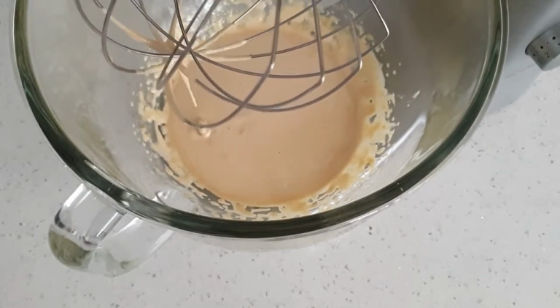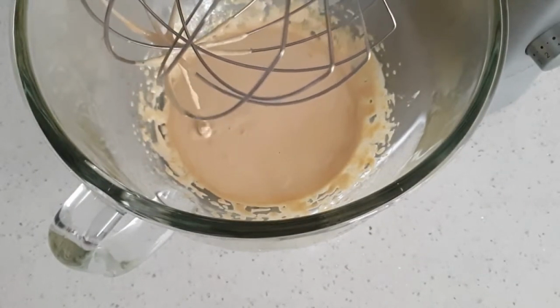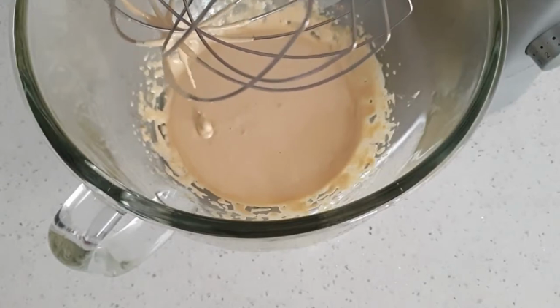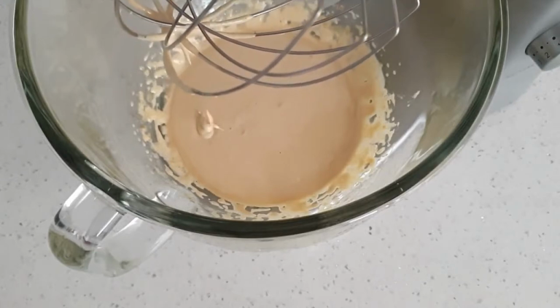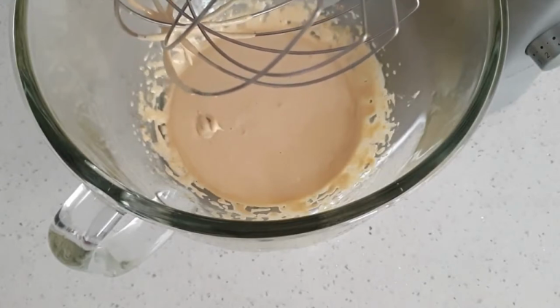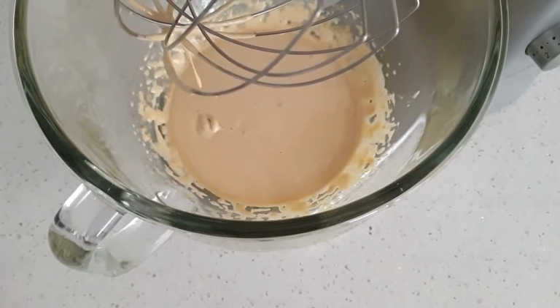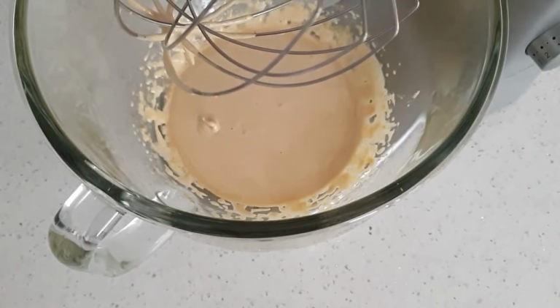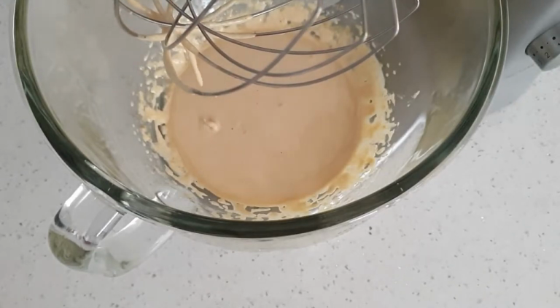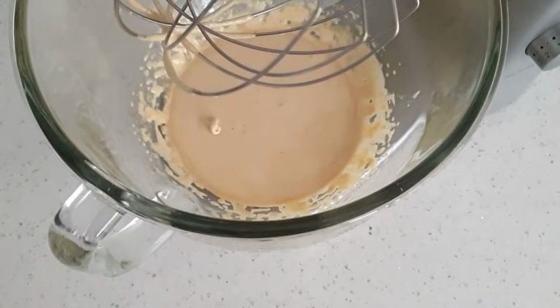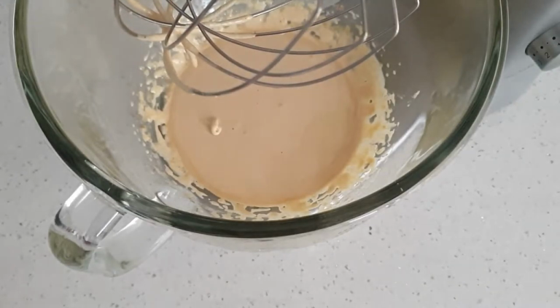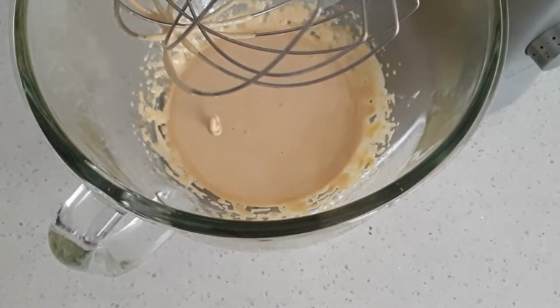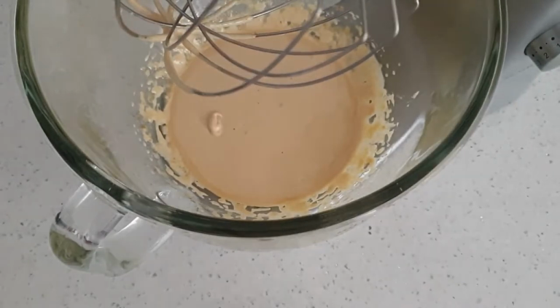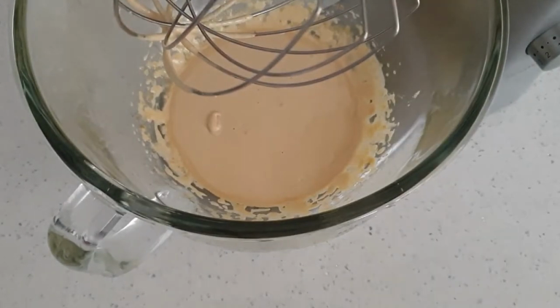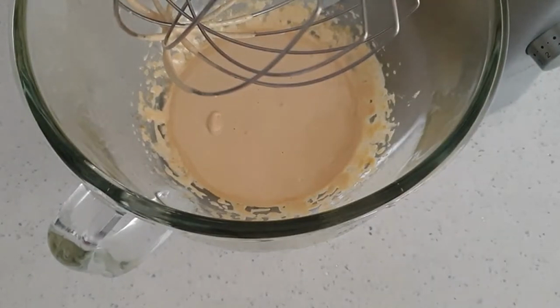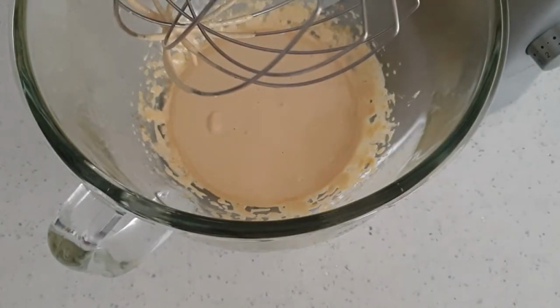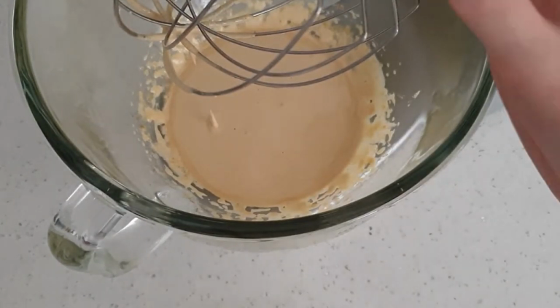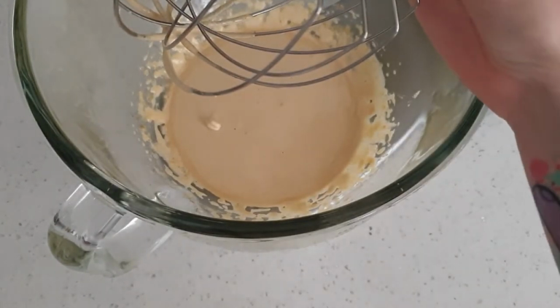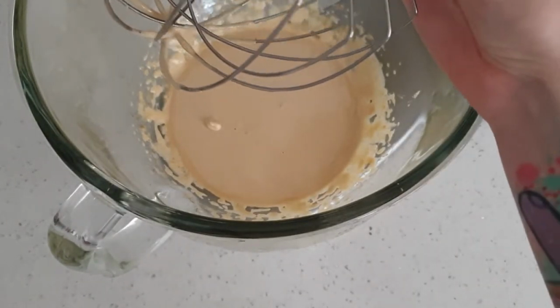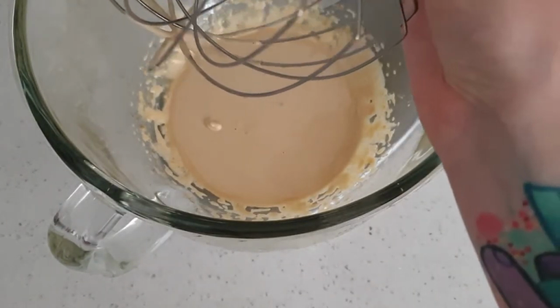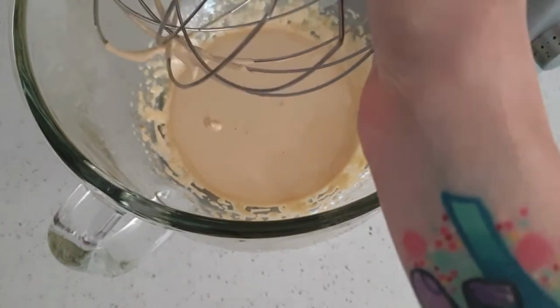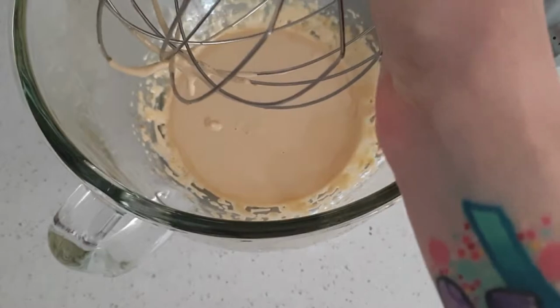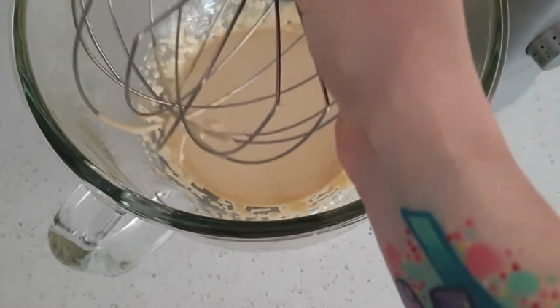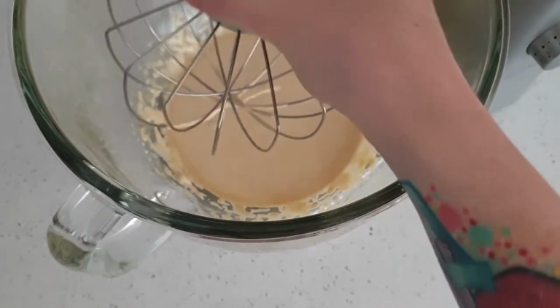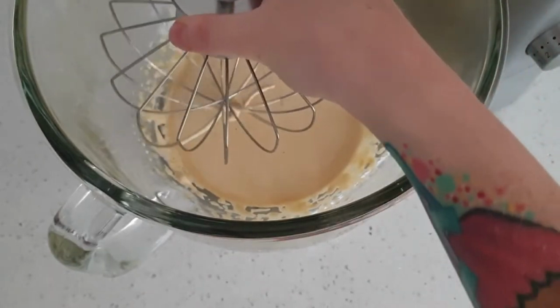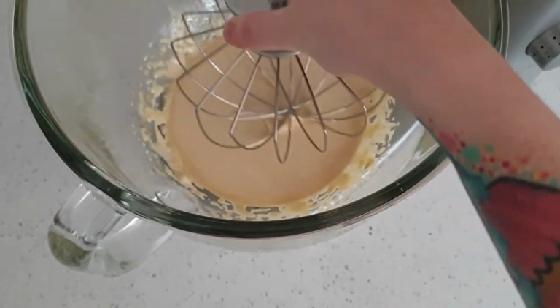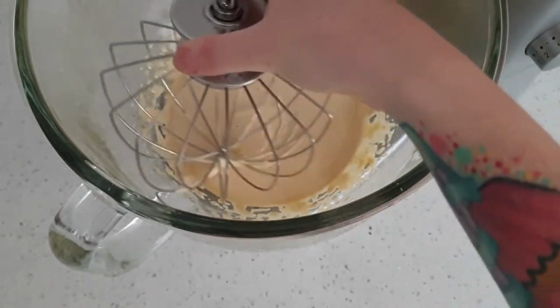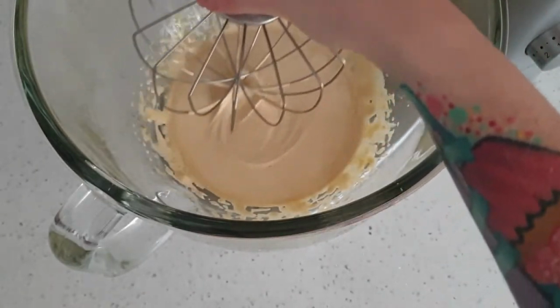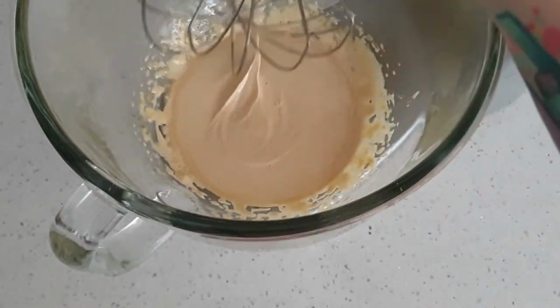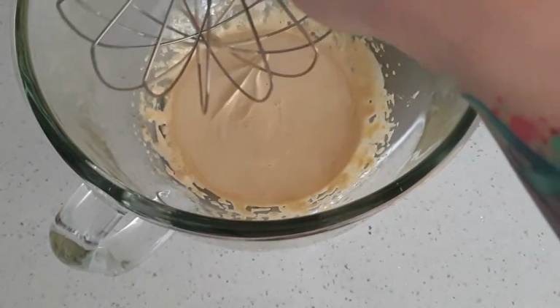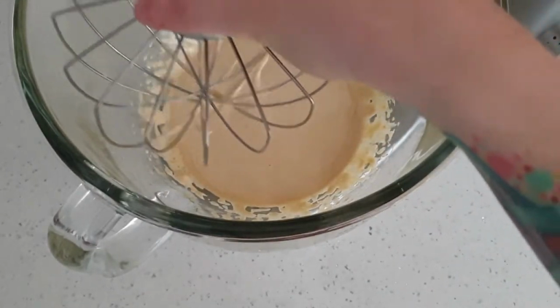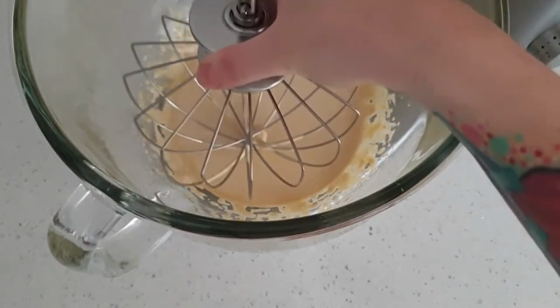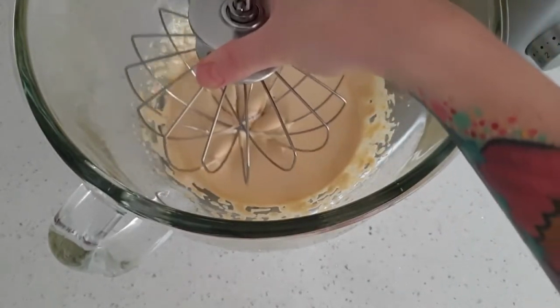Now to tell if the mixture is done, we are just going to lift the attachment up and swirl it into the egg yolk mixture. It should leave a ribbon trail and that's when you know it's ready.